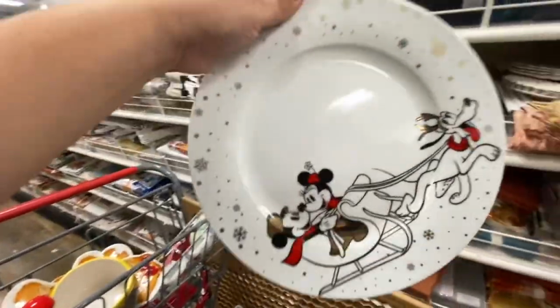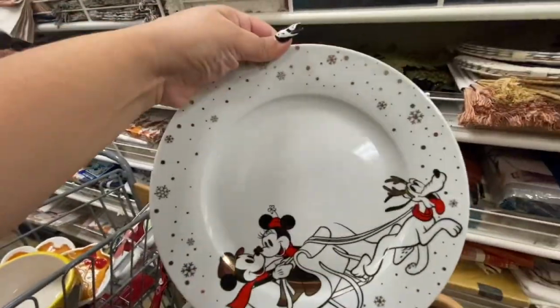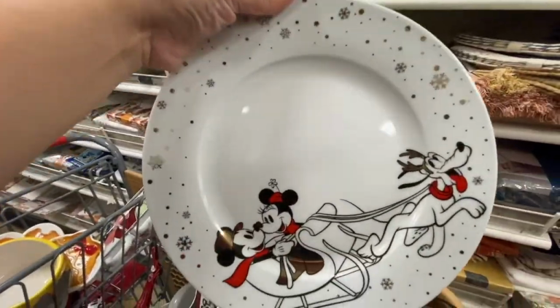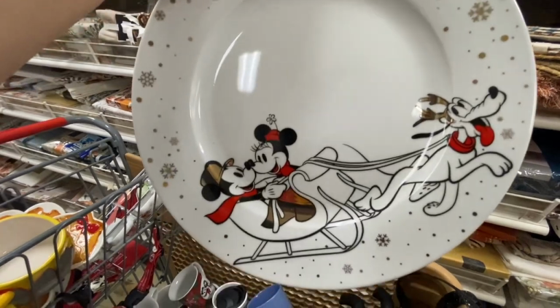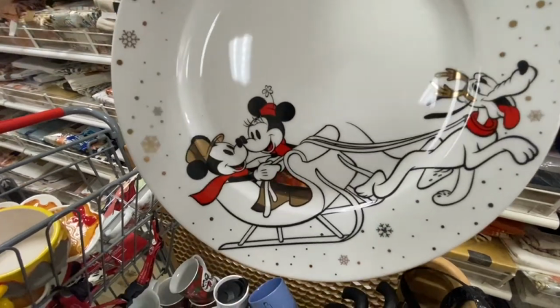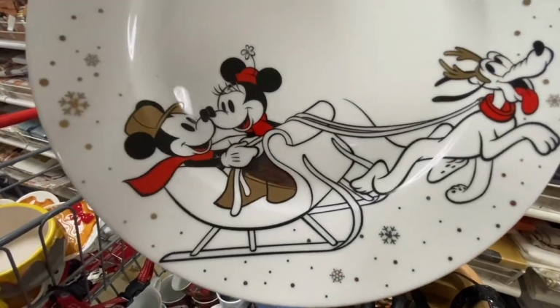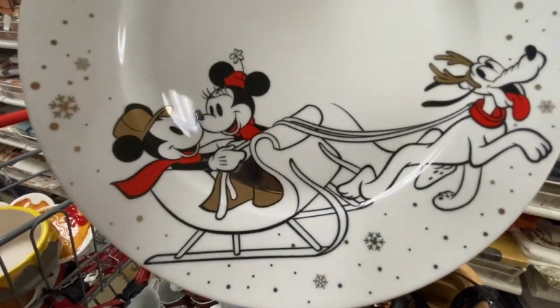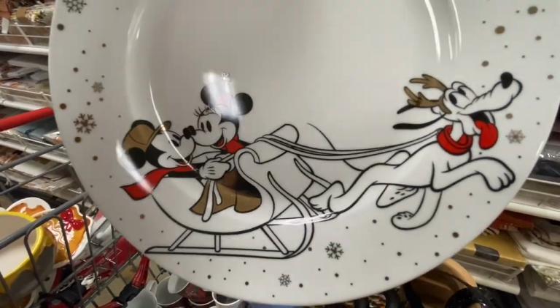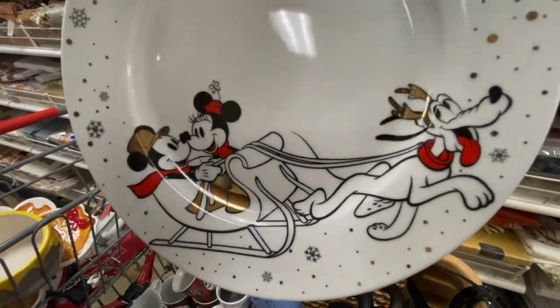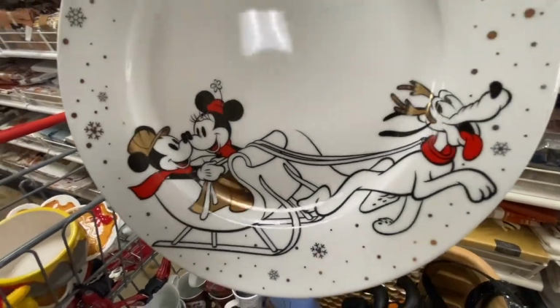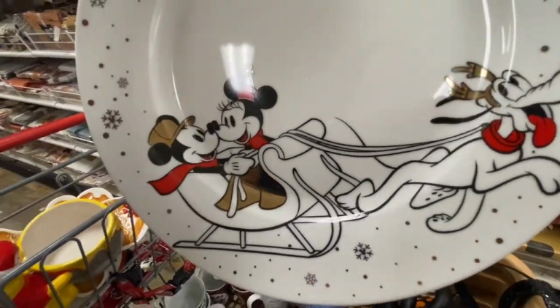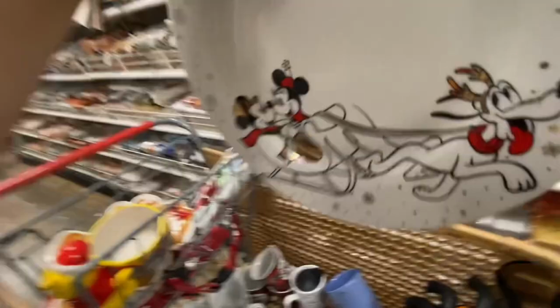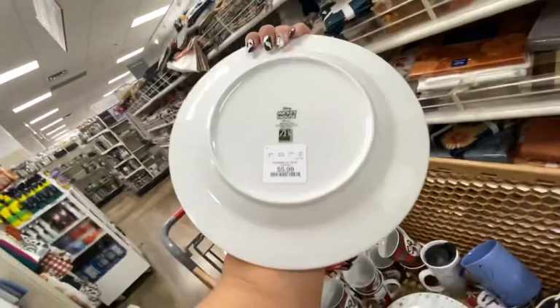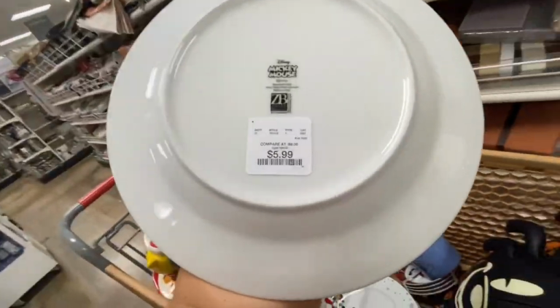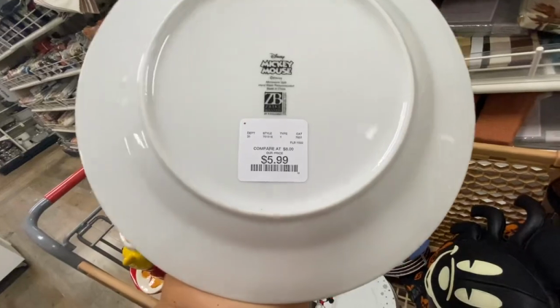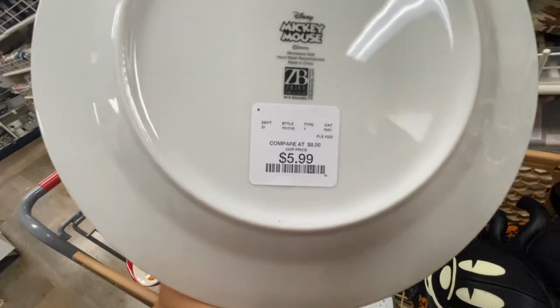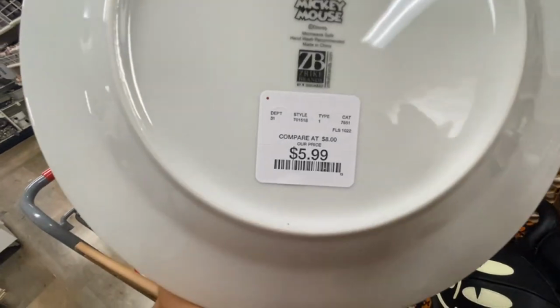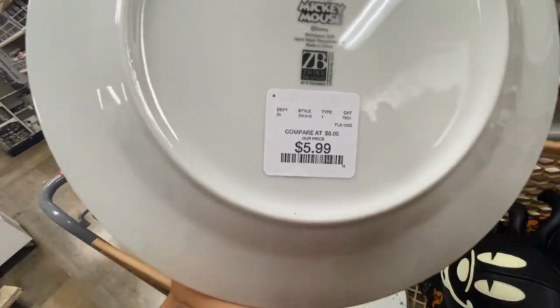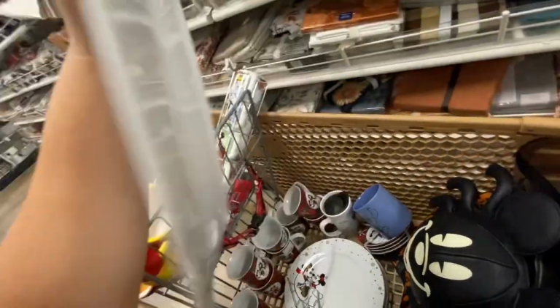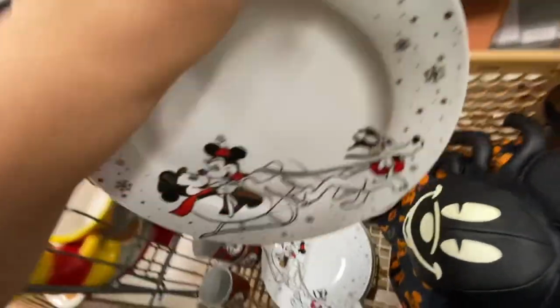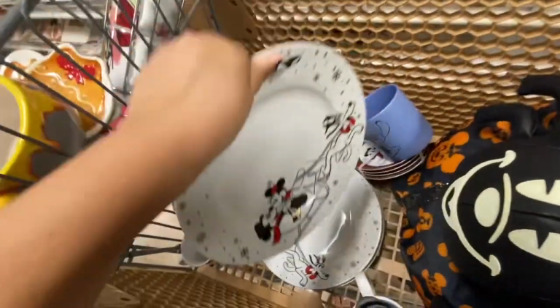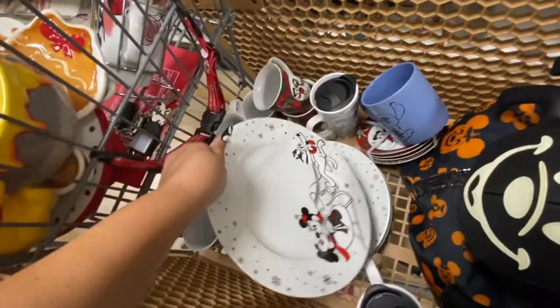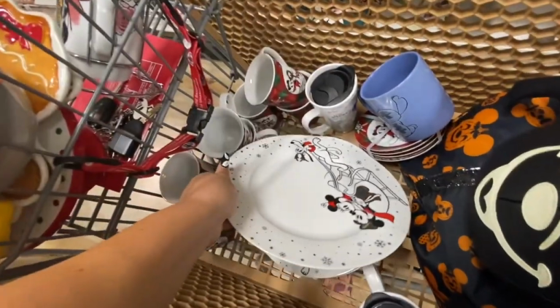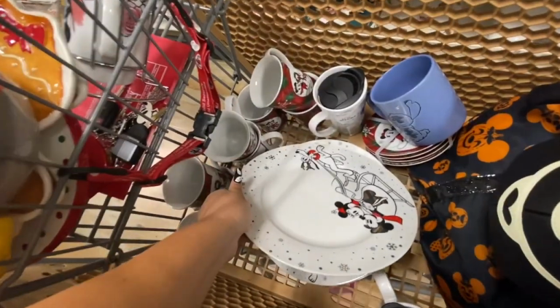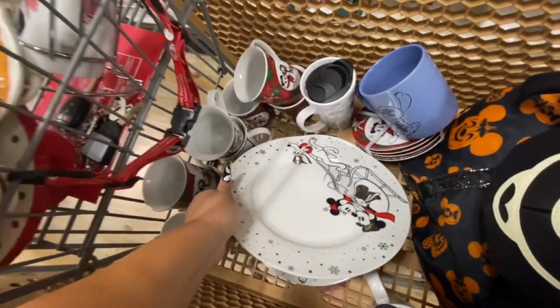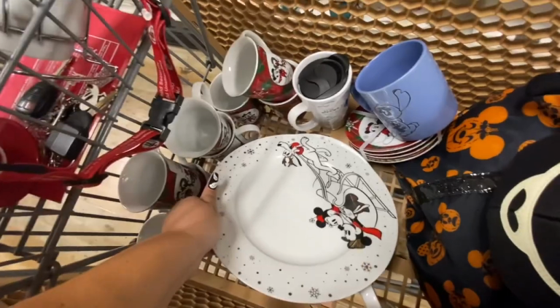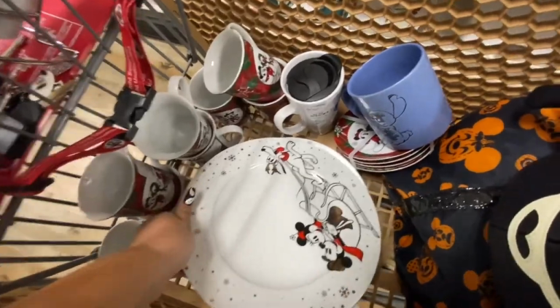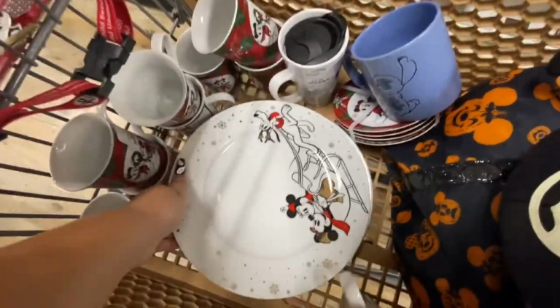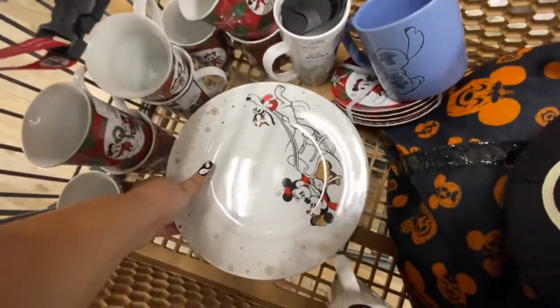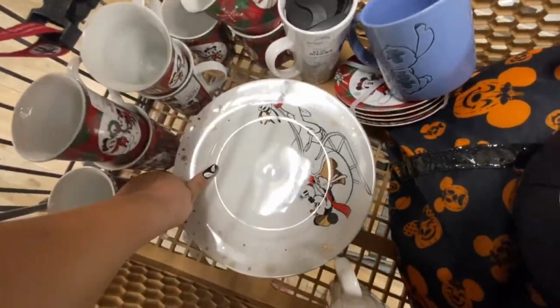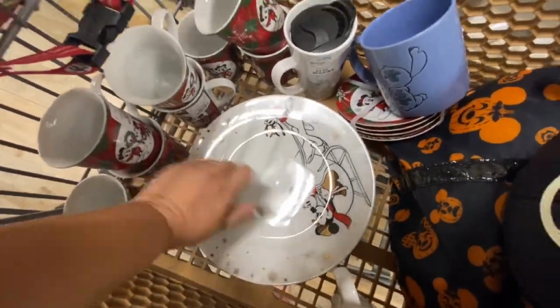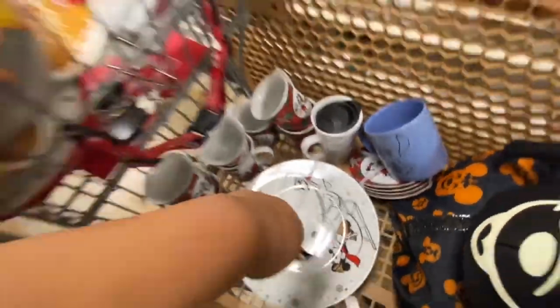Look how beautiful this is — look, there's Pluto! And only $5.99, I can't believe it. I grabbed them all — a few for my sister as well. They are too beautiful.